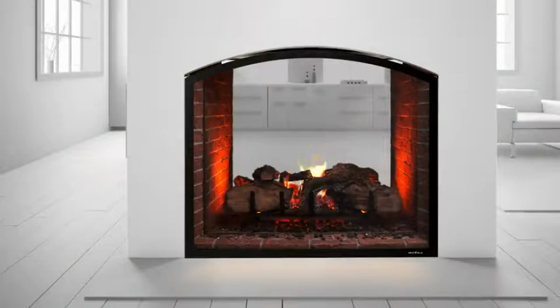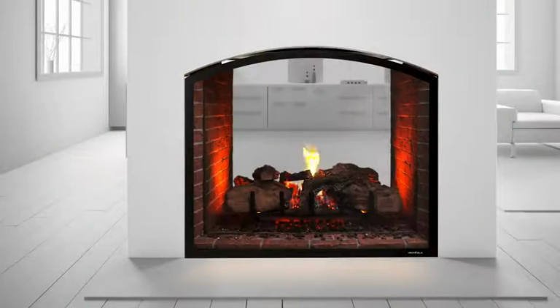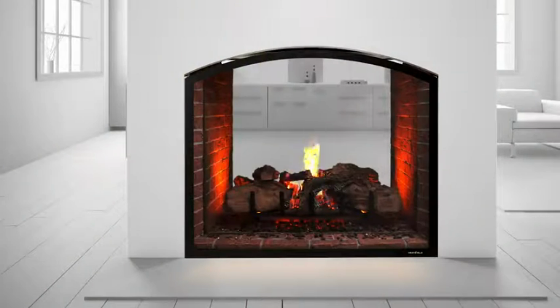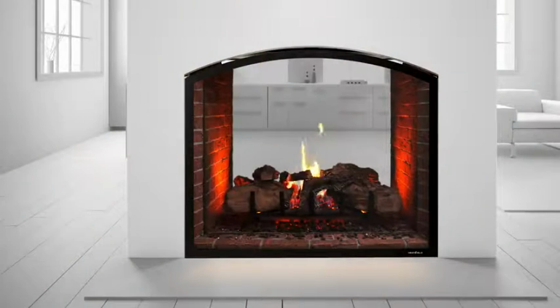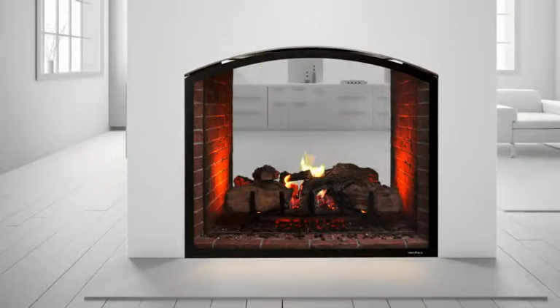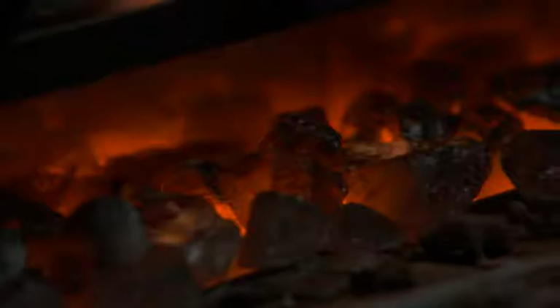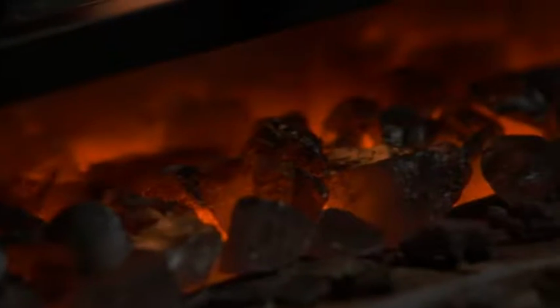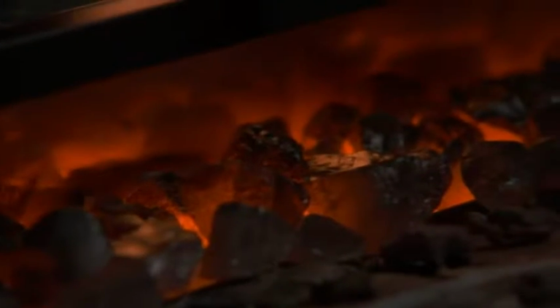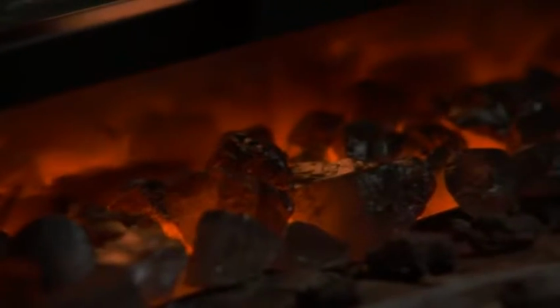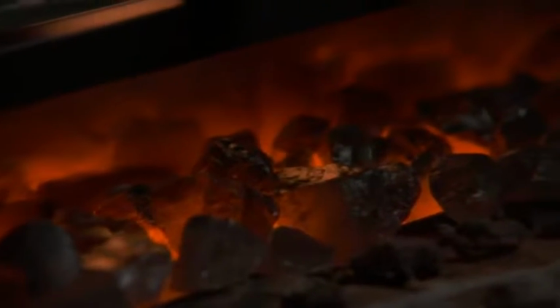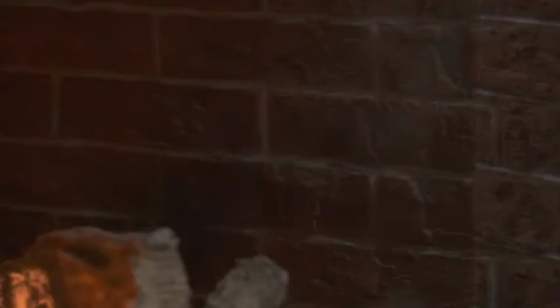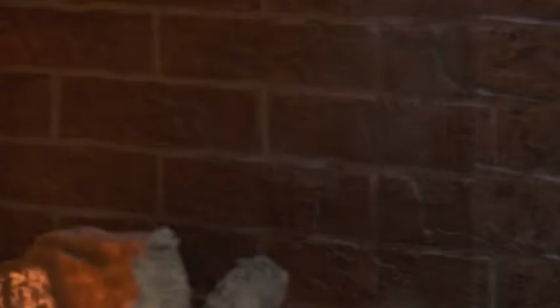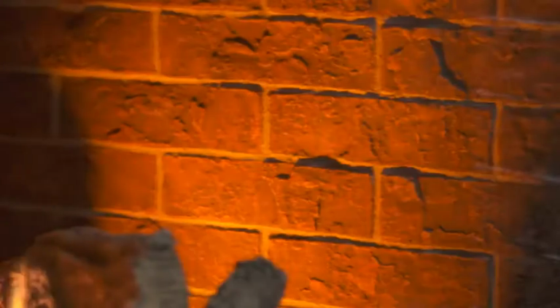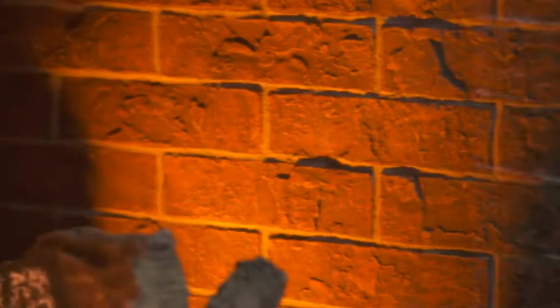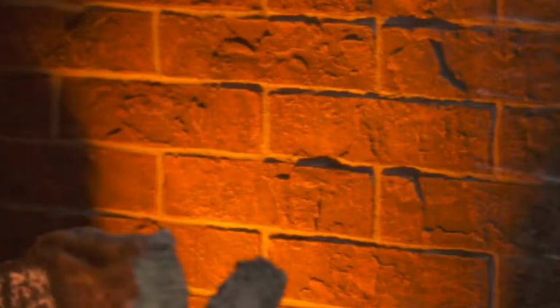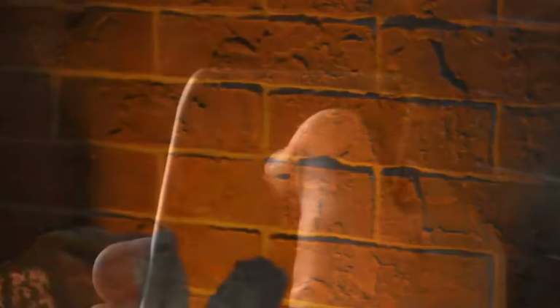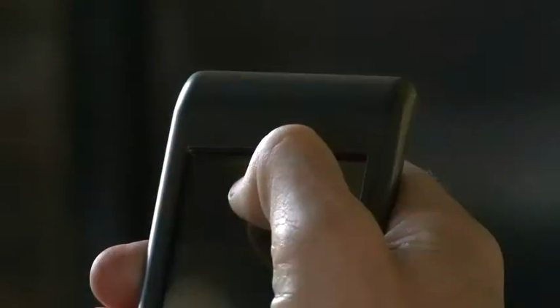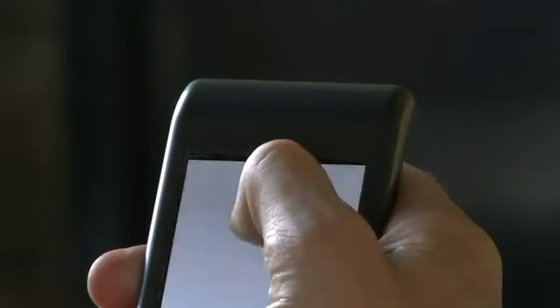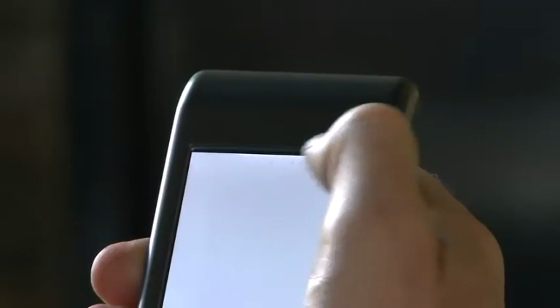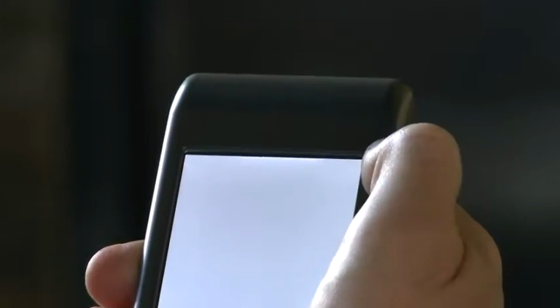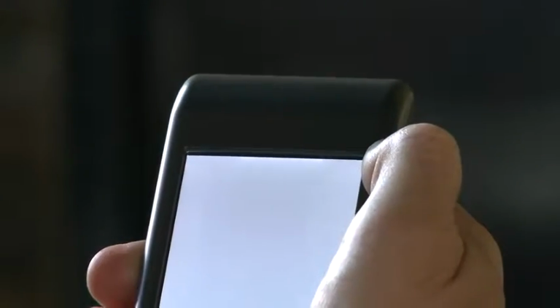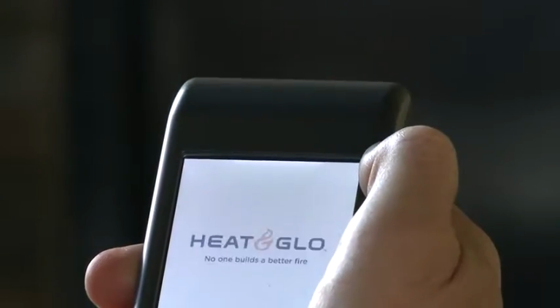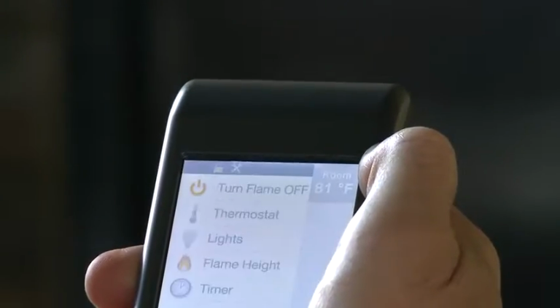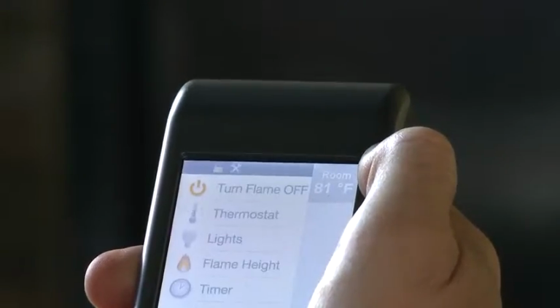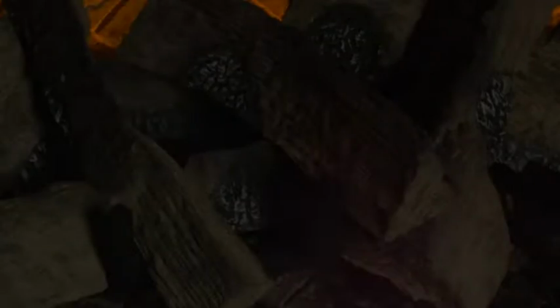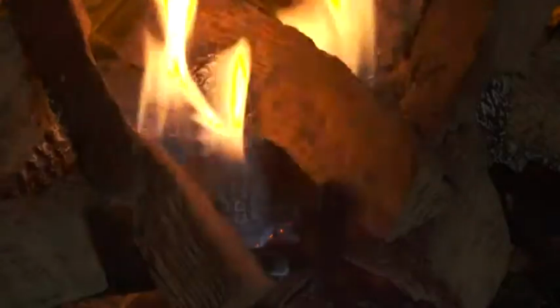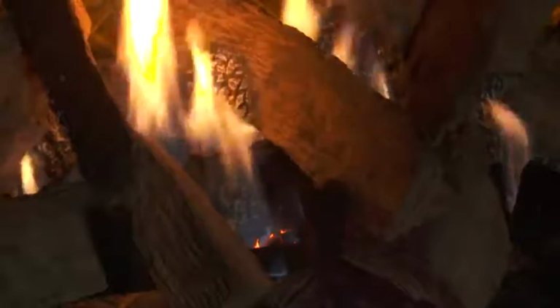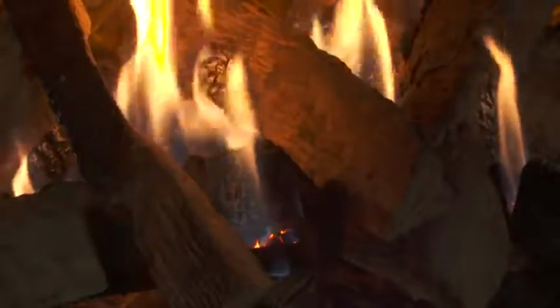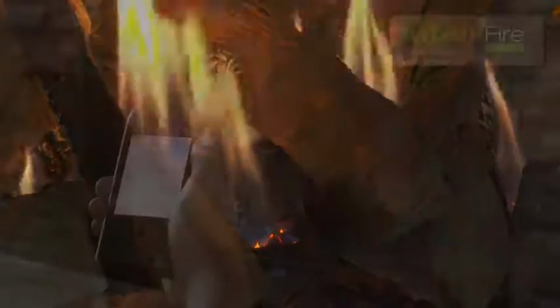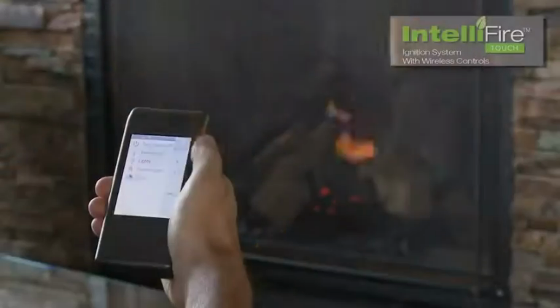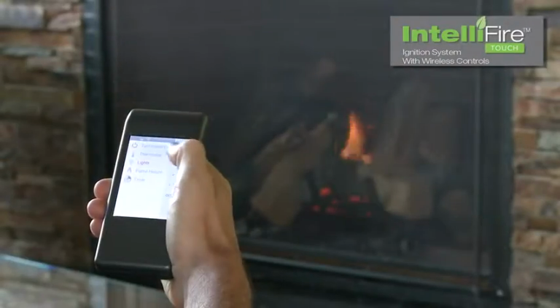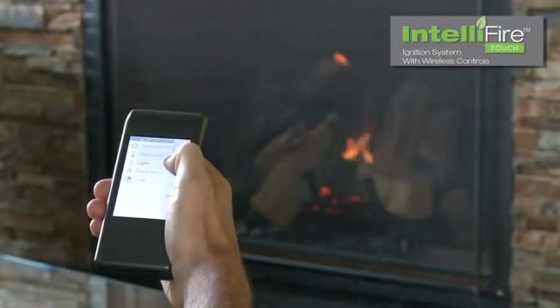Enjoy the ambiance with or without the fire, with embers and accent lighting. Operating your fireplace is simple, smart, and safe with IntelliFire Touch.